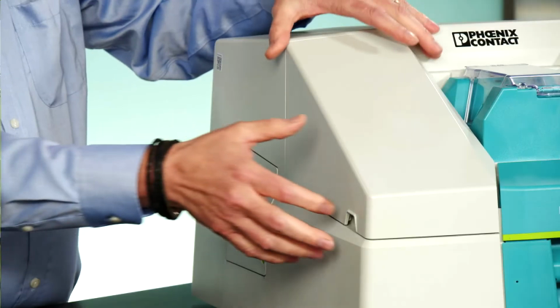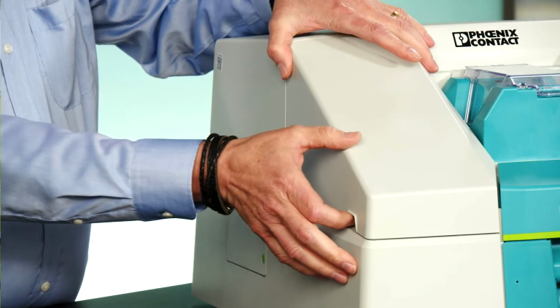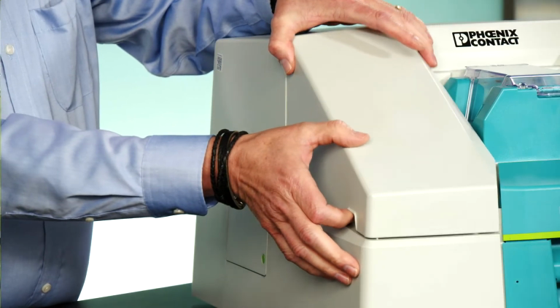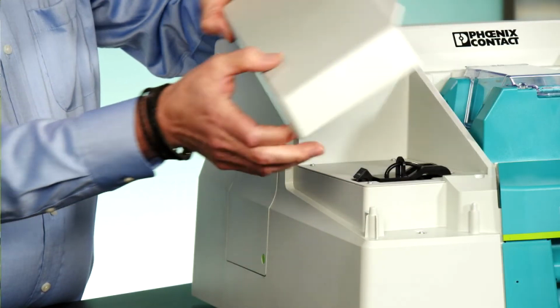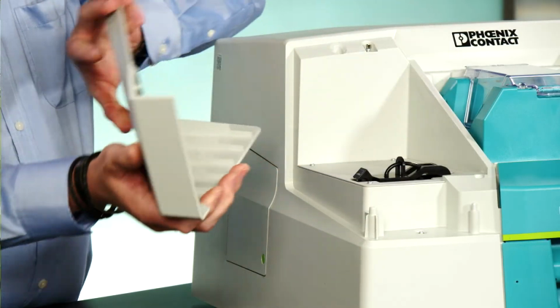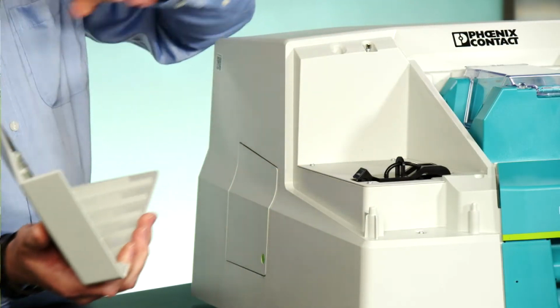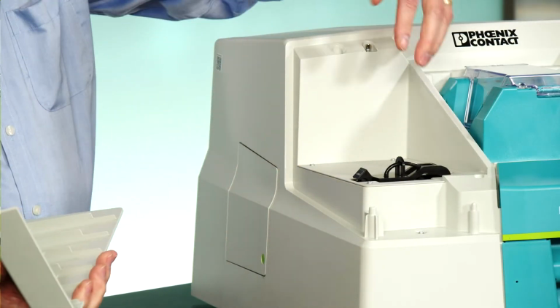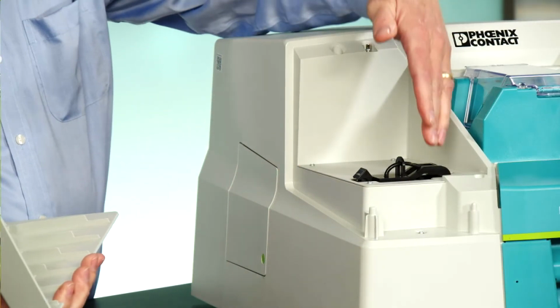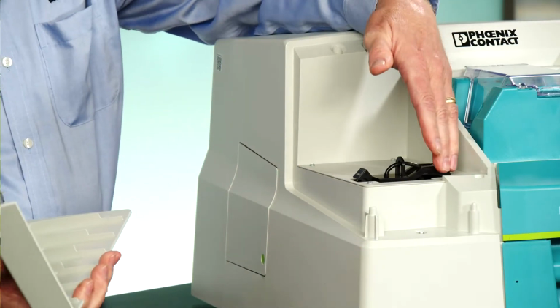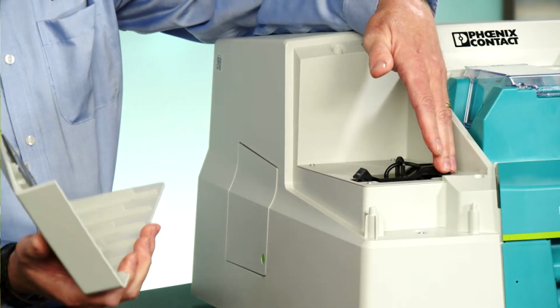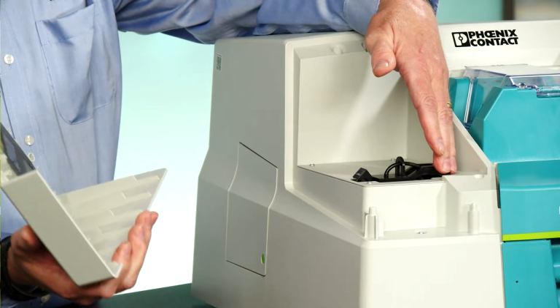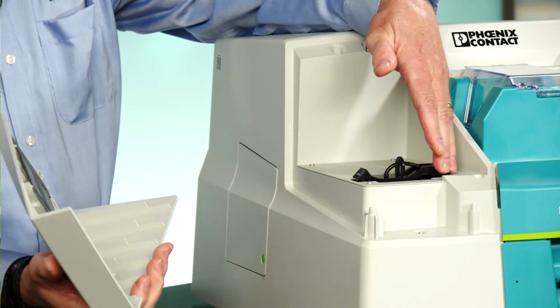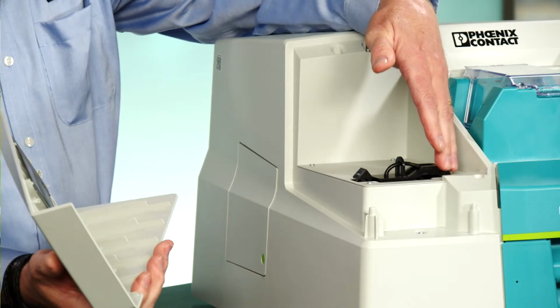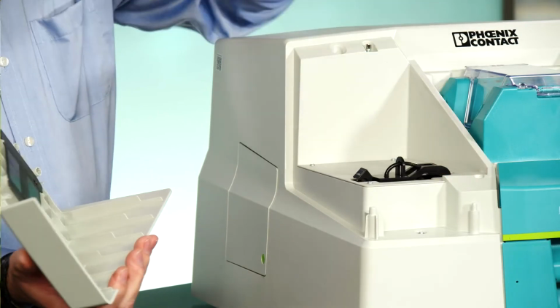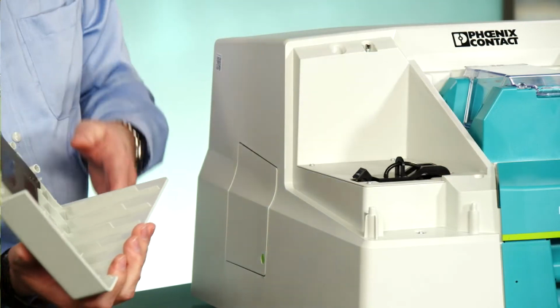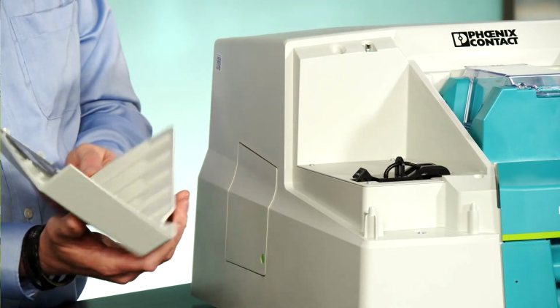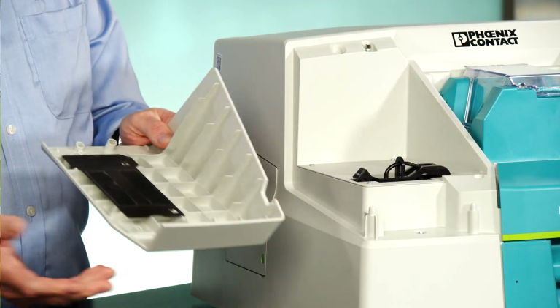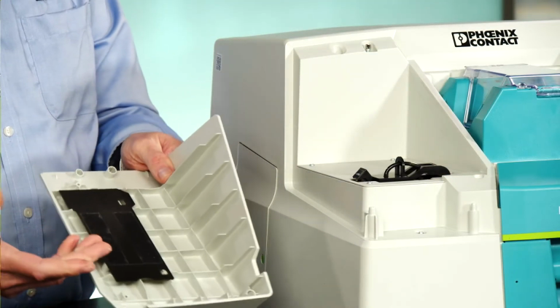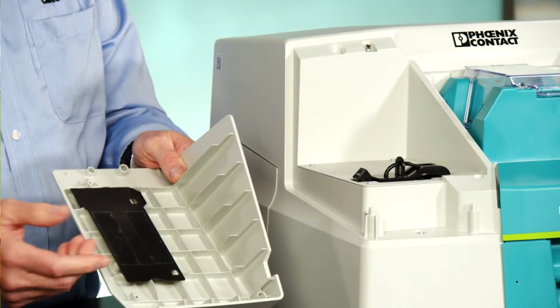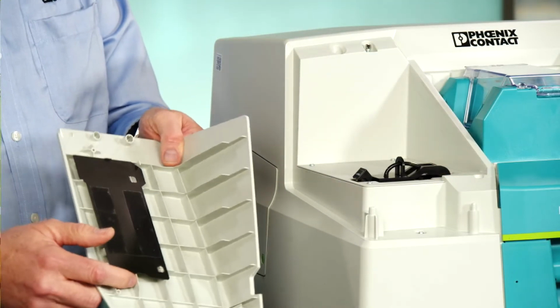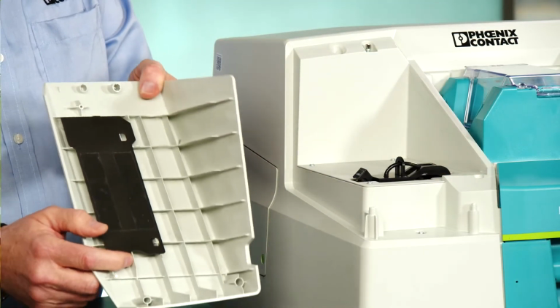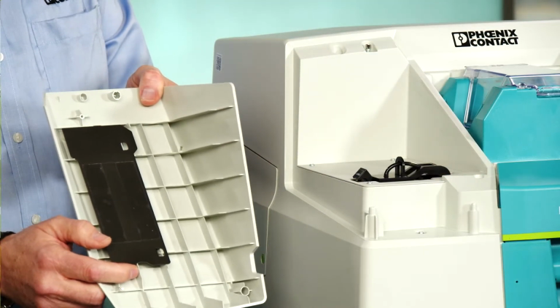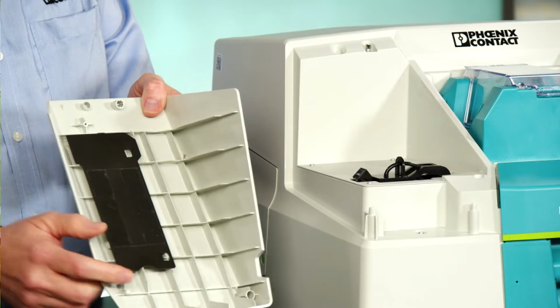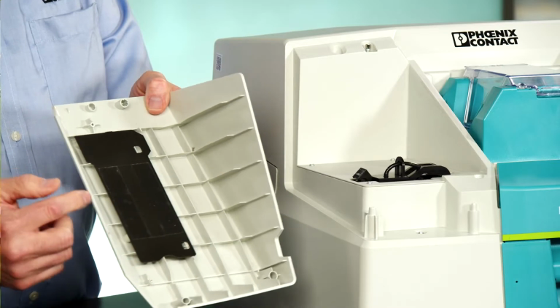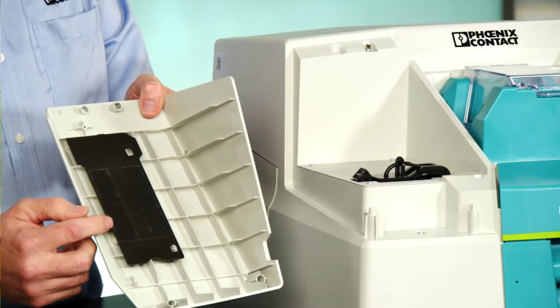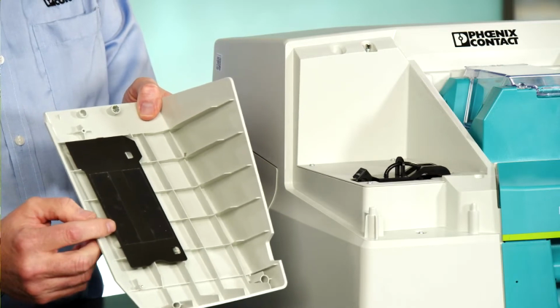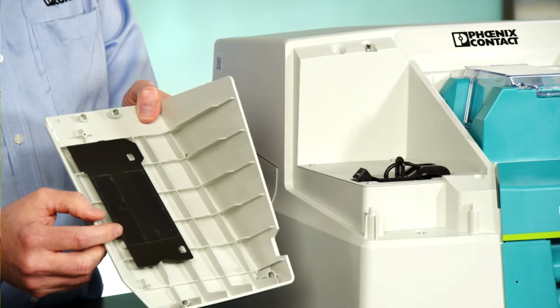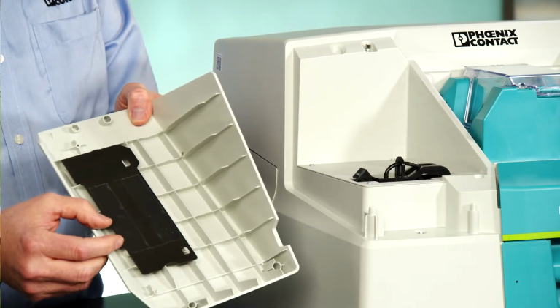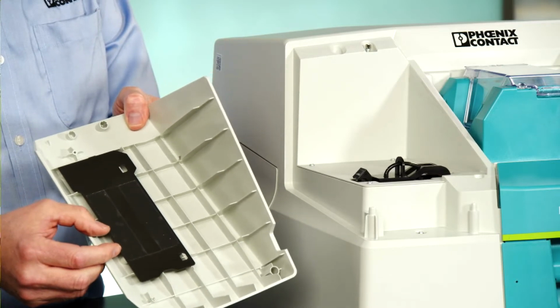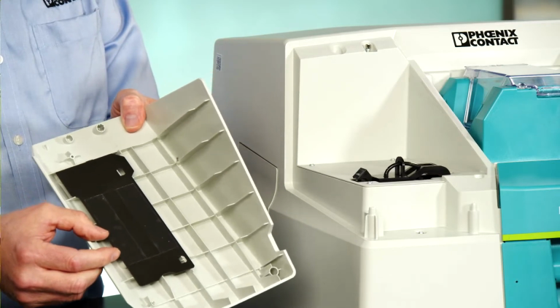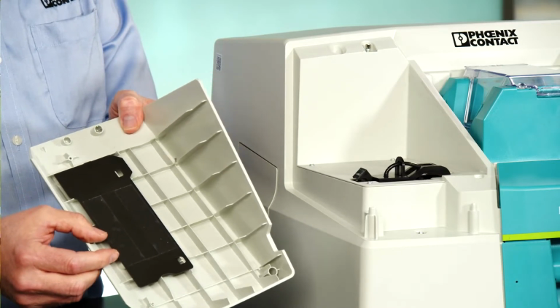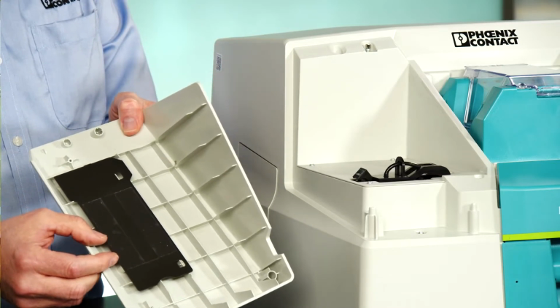The Liquid Plastic cartridge is installed under this cover. The cover also acts as a storage compartment for the front tray adapter plate for all the unisheet materials.